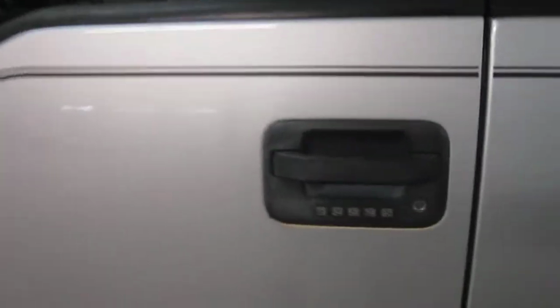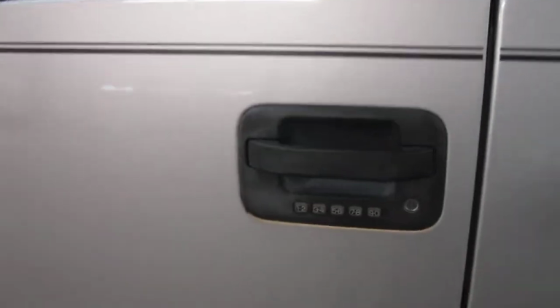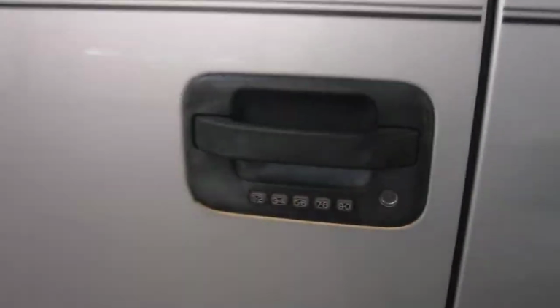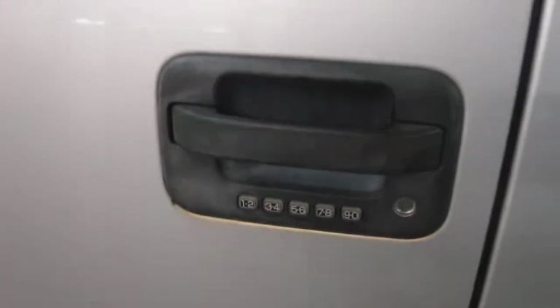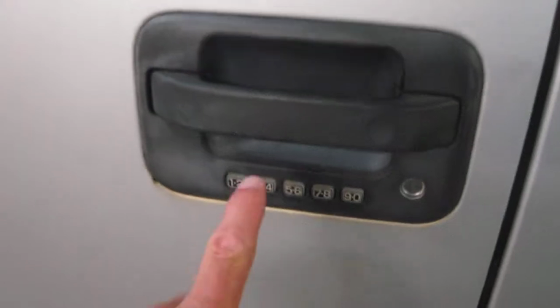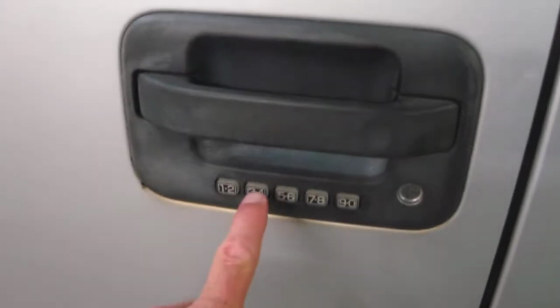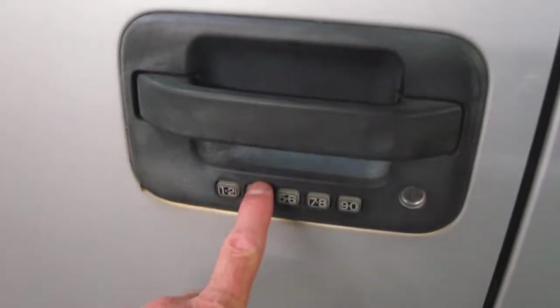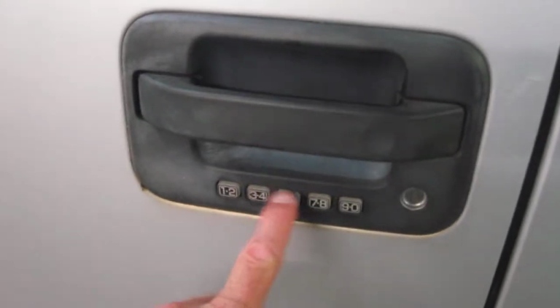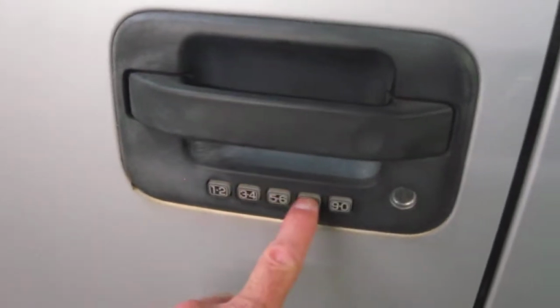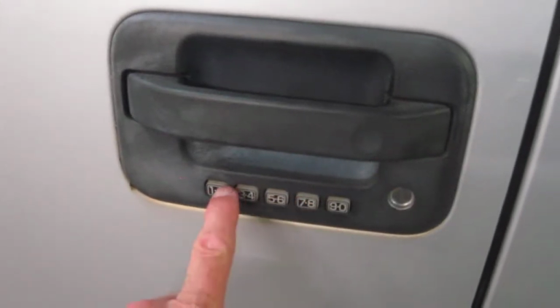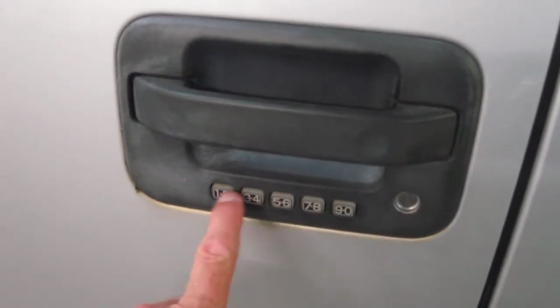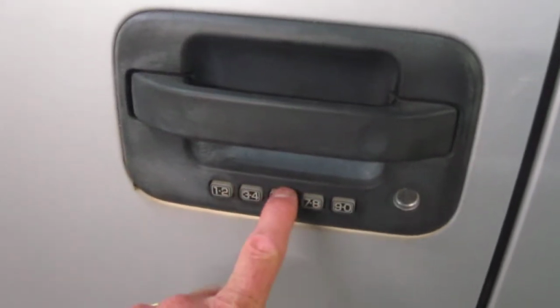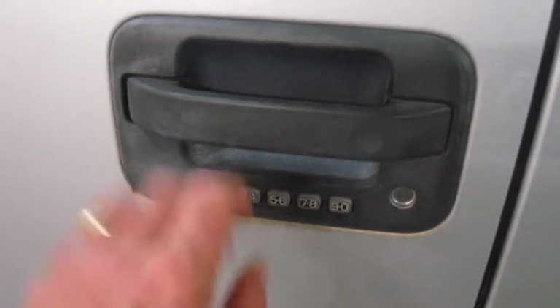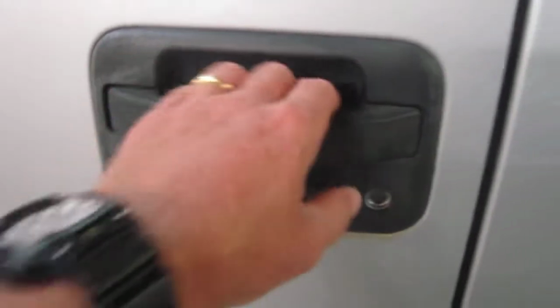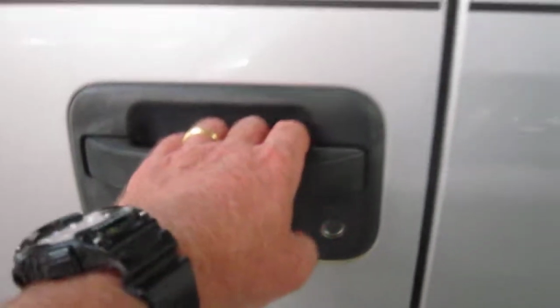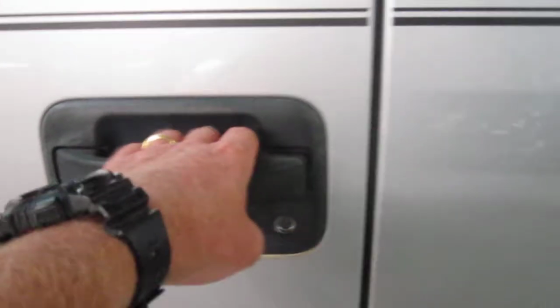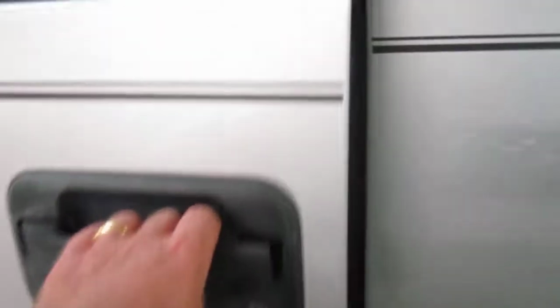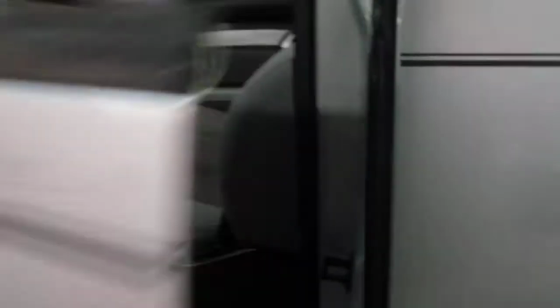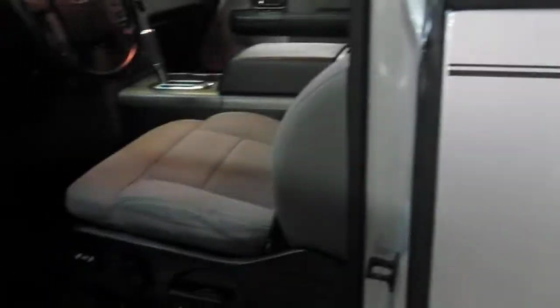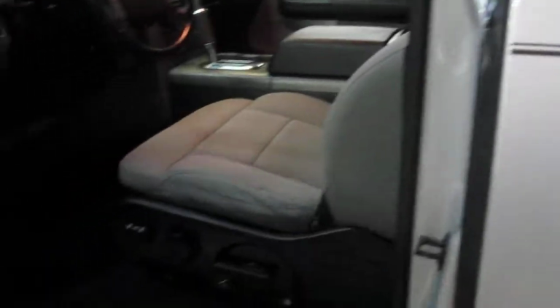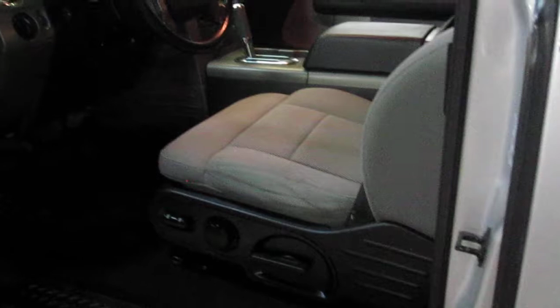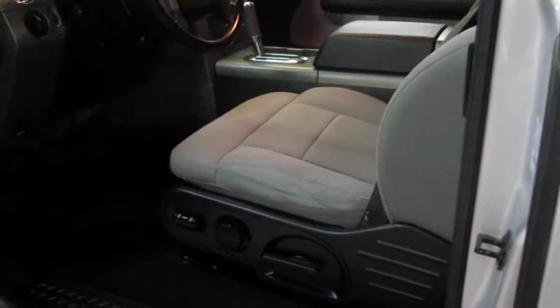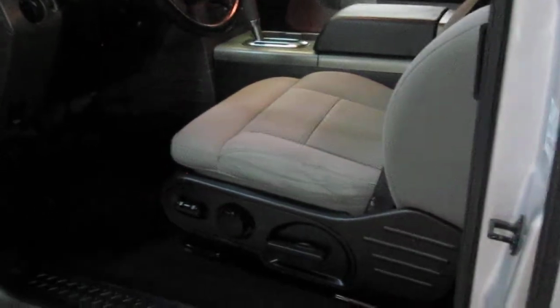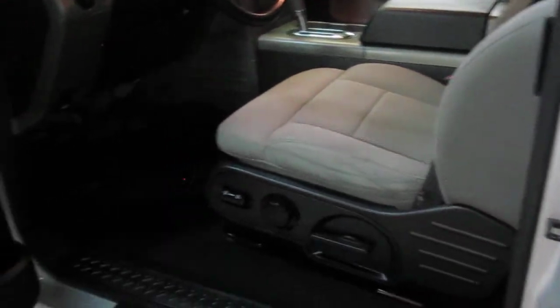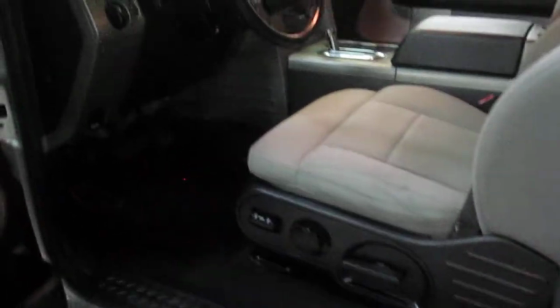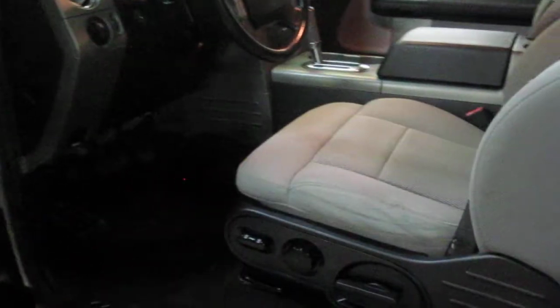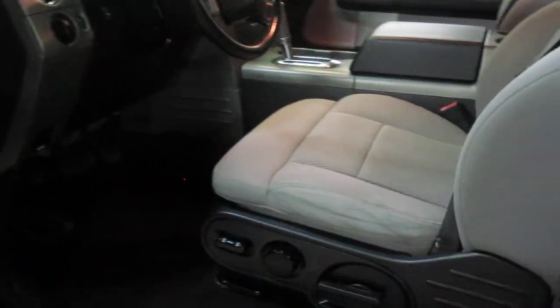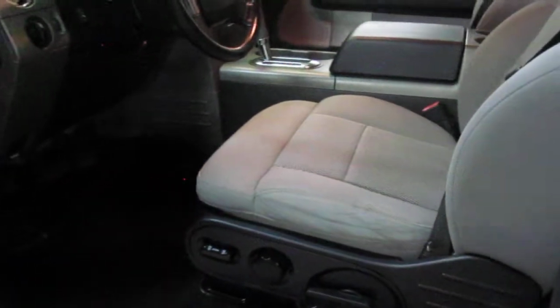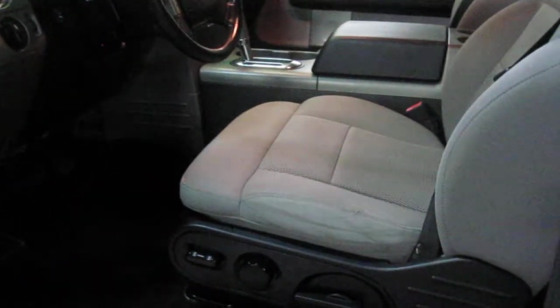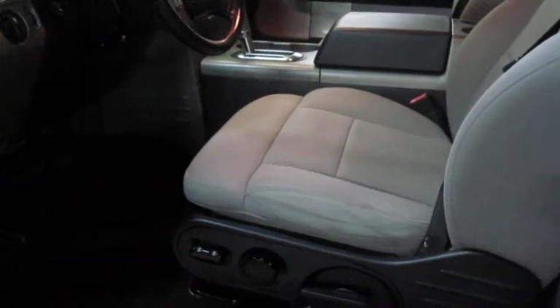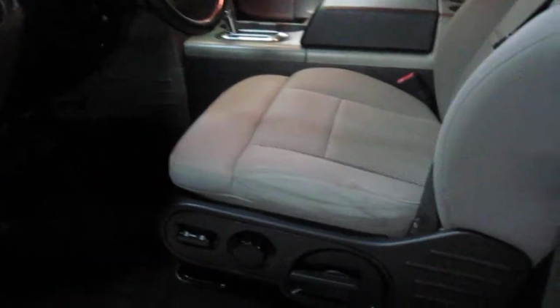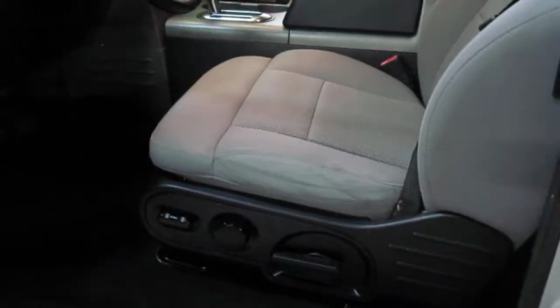Moving to the driver's door, we do have the pin pad here. I do have the code for that — it's handy if you lock your keys in the vehicle or if you just want to gain fast entry.